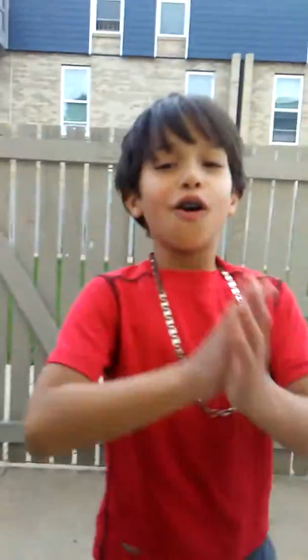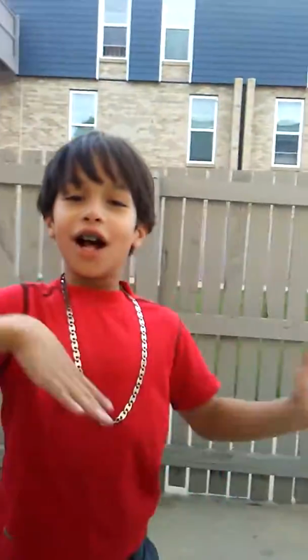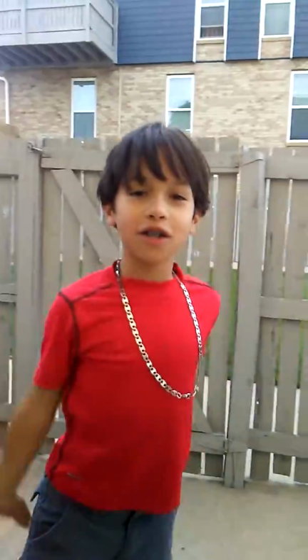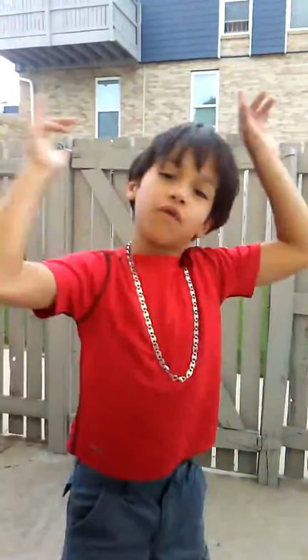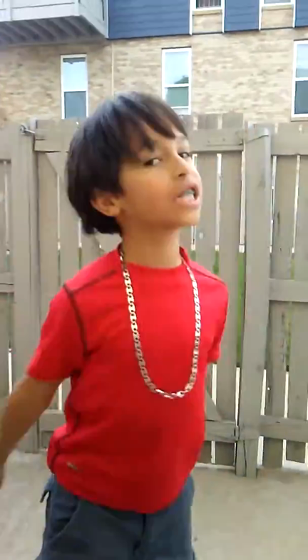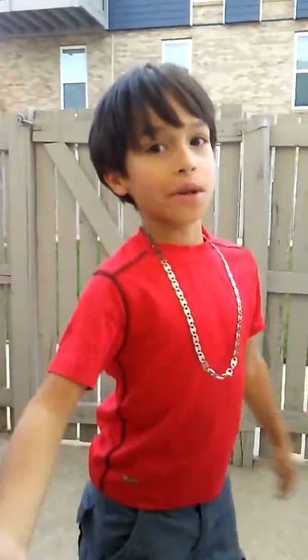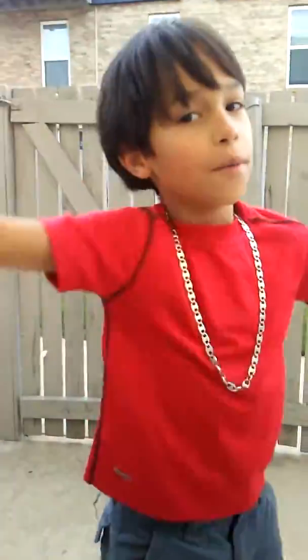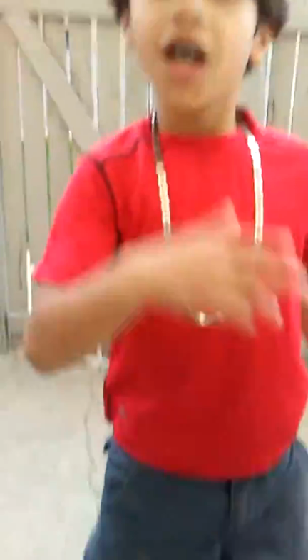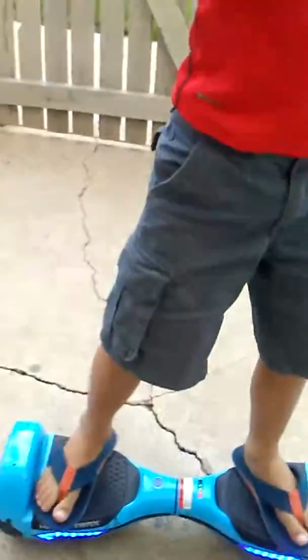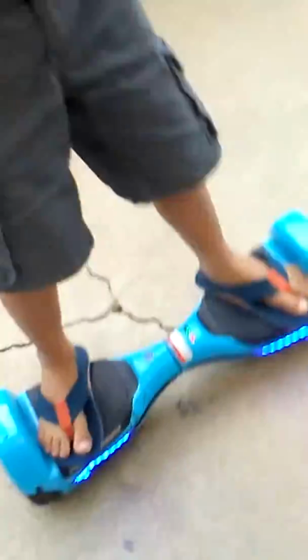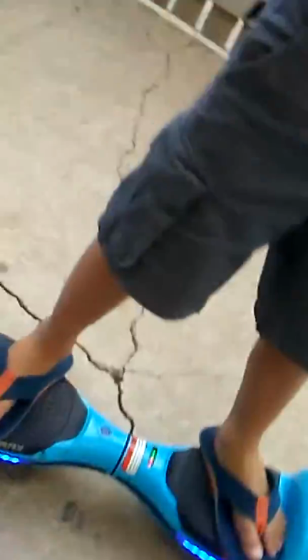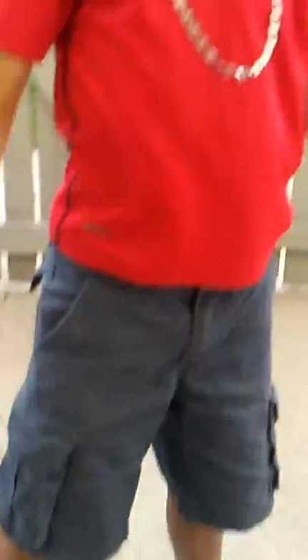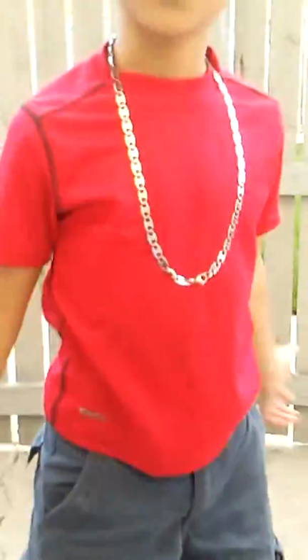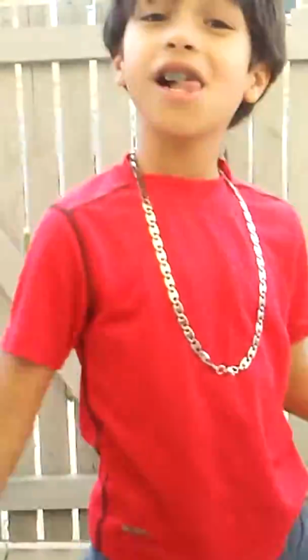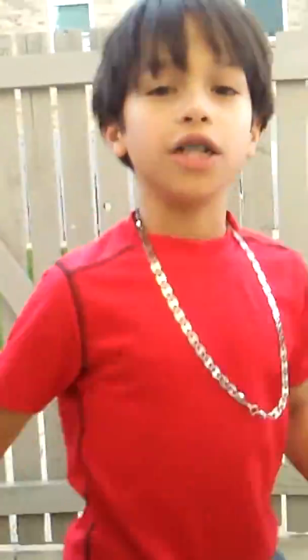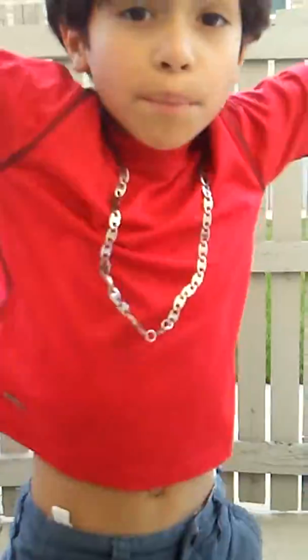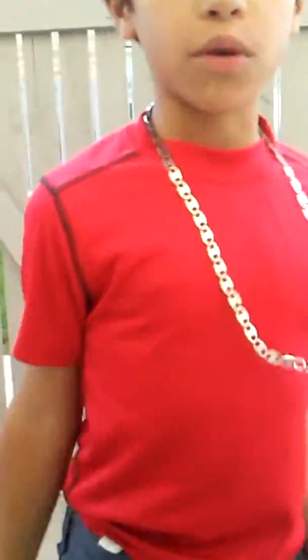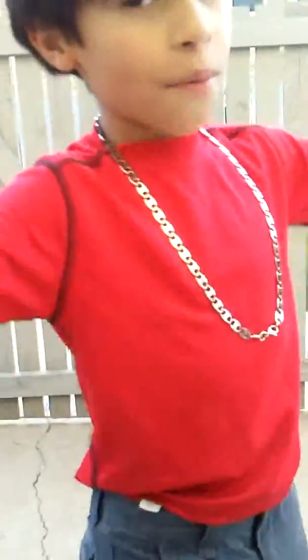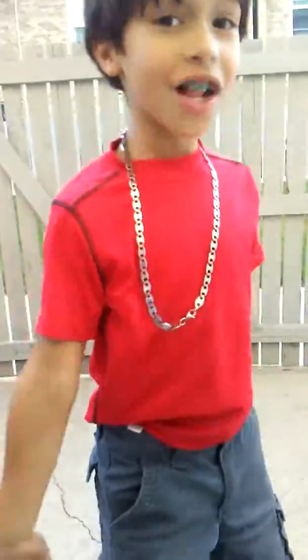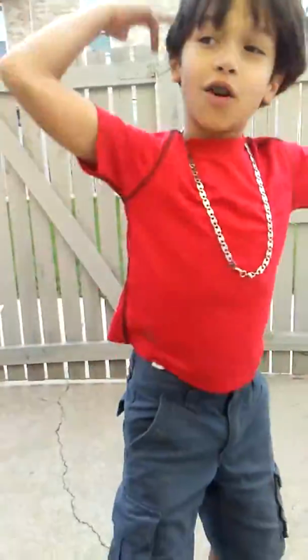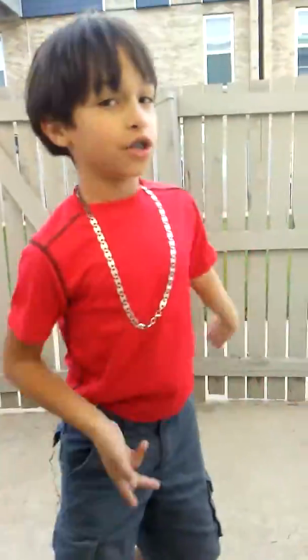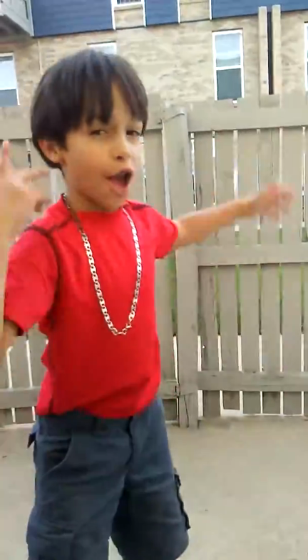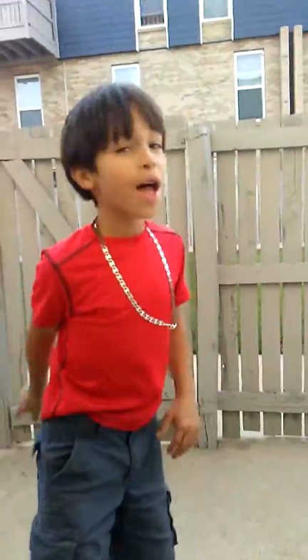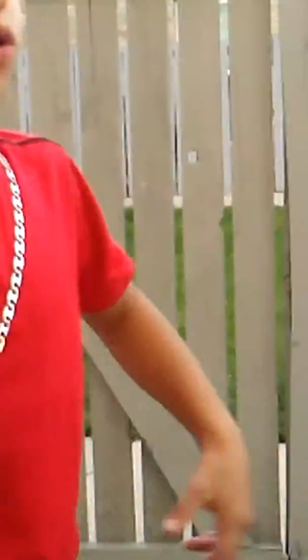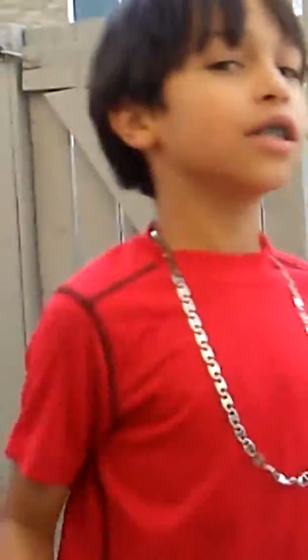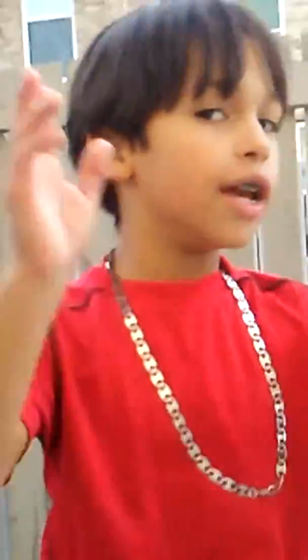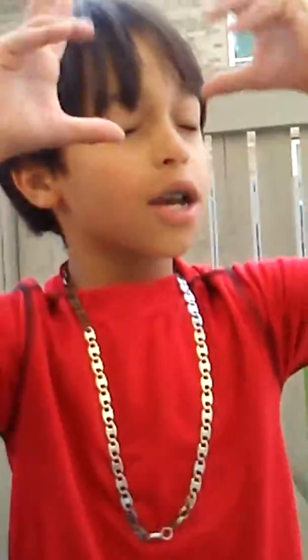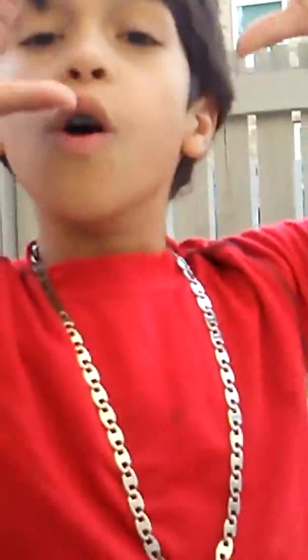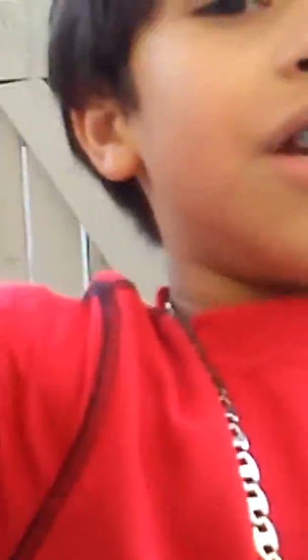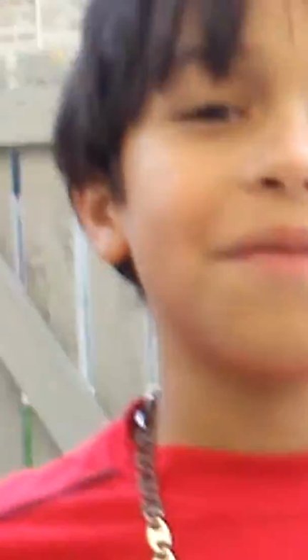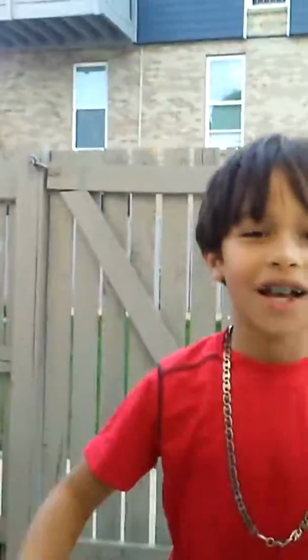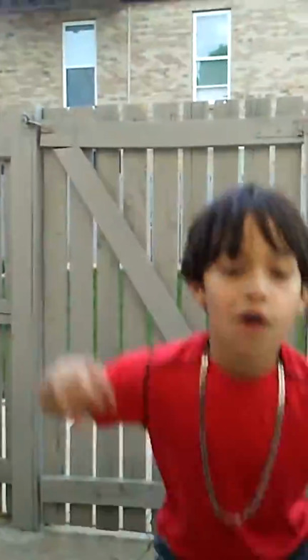Alright, I'm going to do some tricks with my huddle ball. So as you see in the first thing, I jump with my huddle ball. So I'm going to jump again for you guys to see it. Oh!